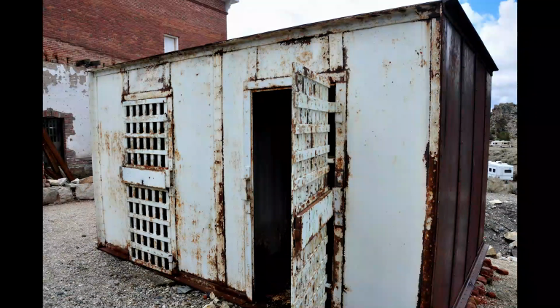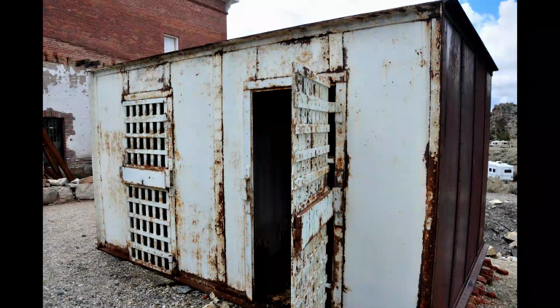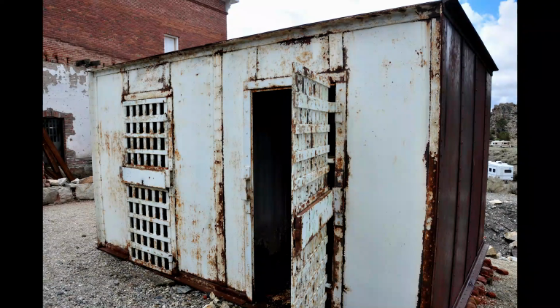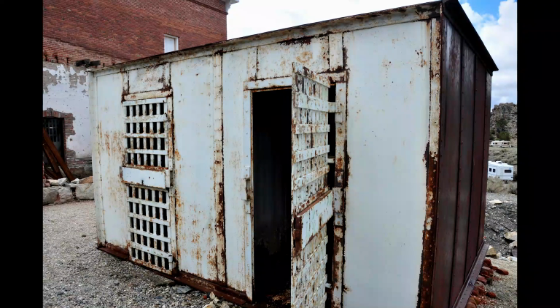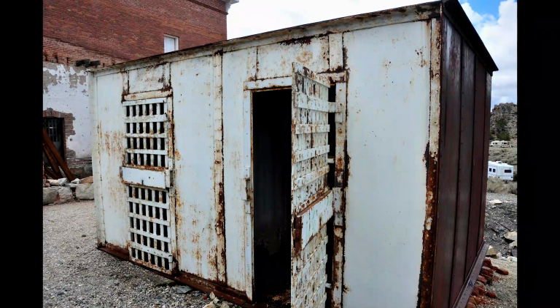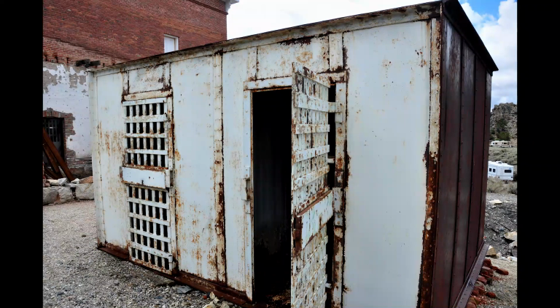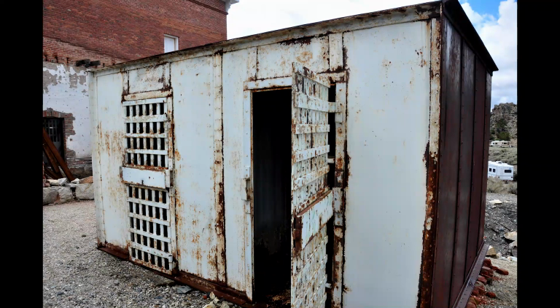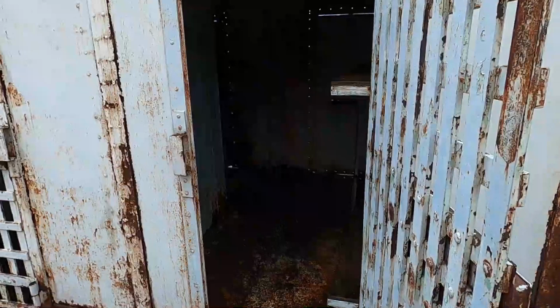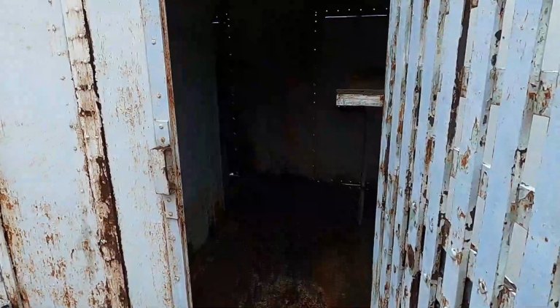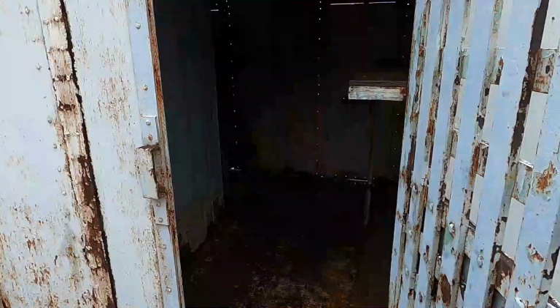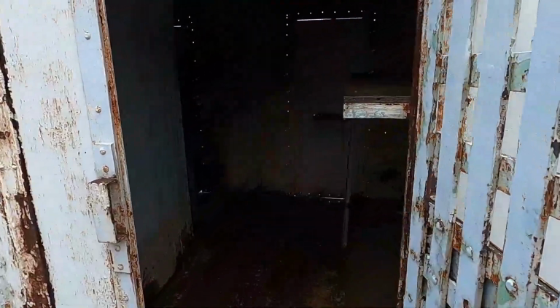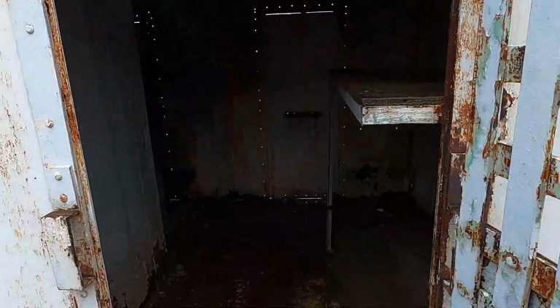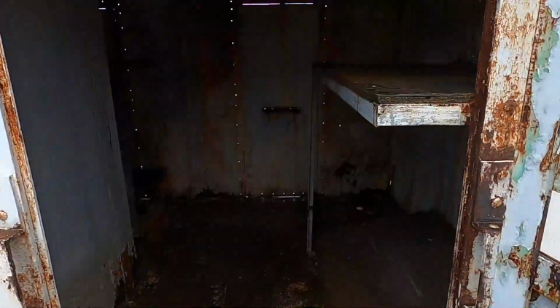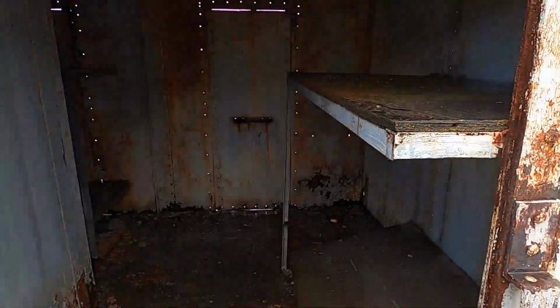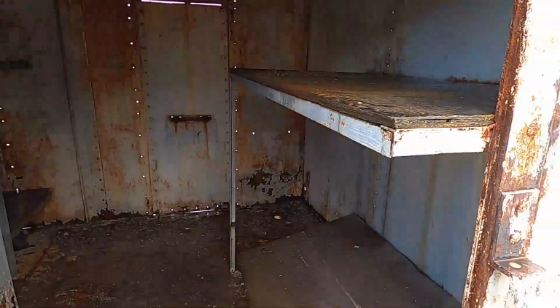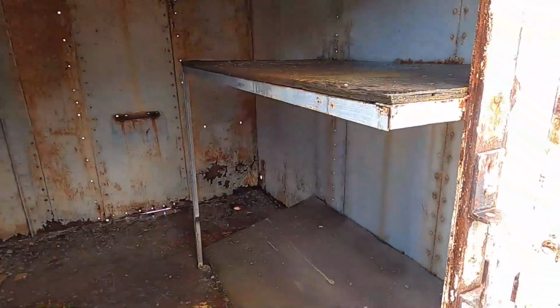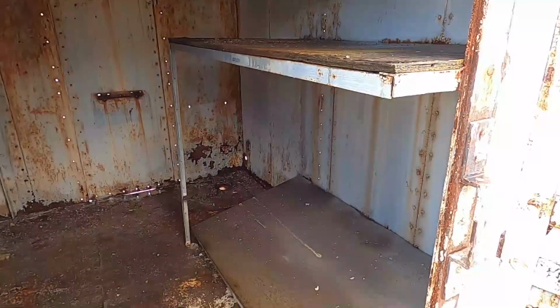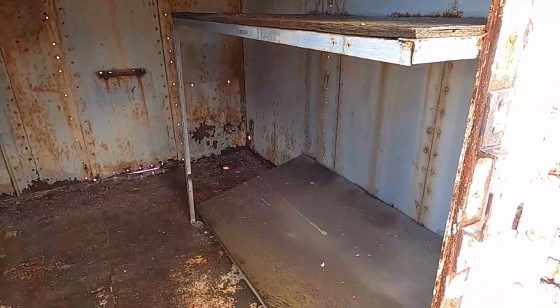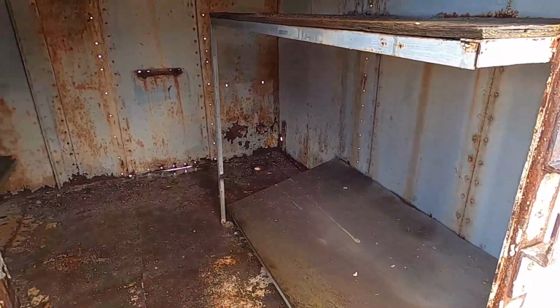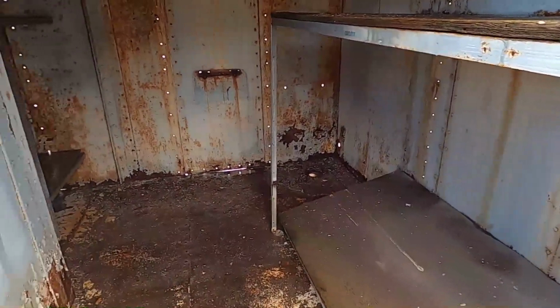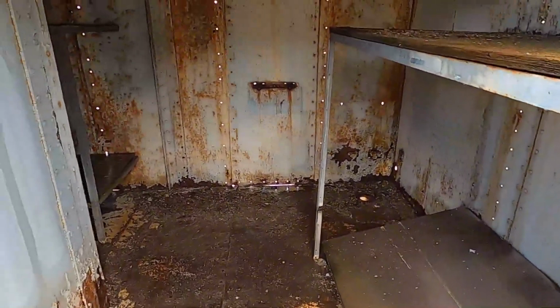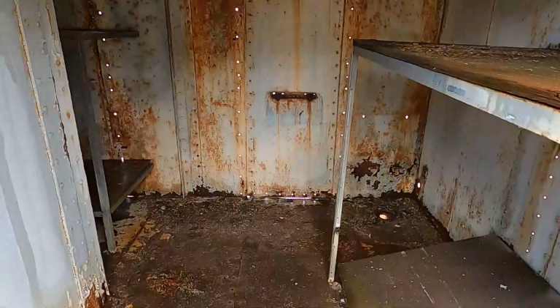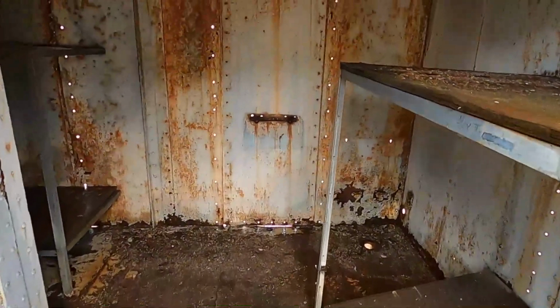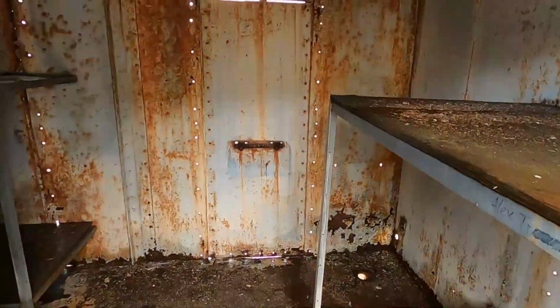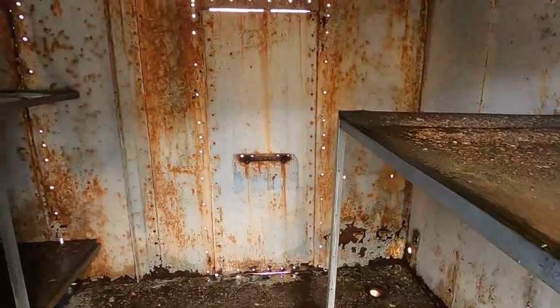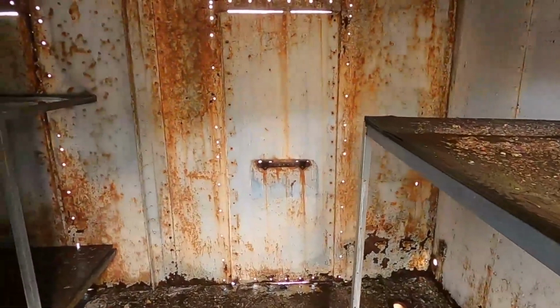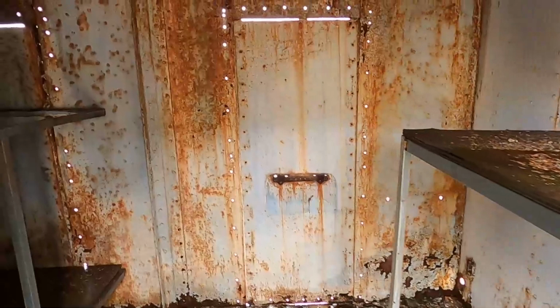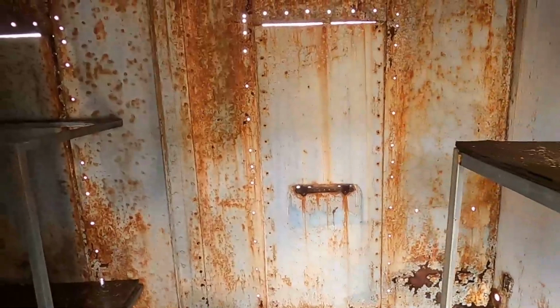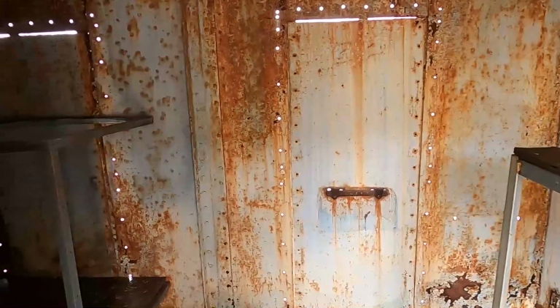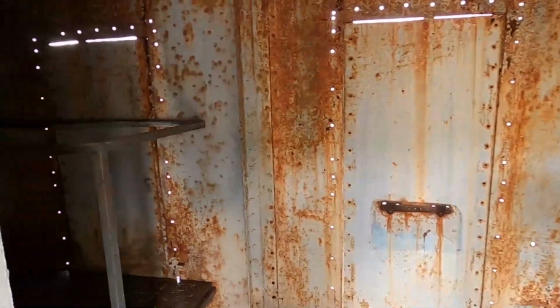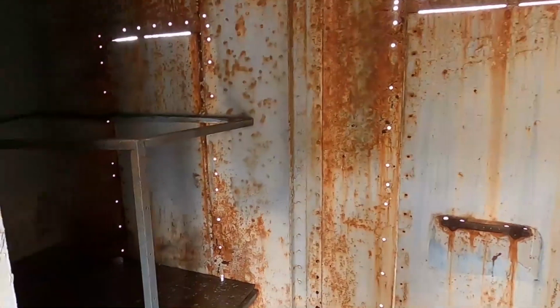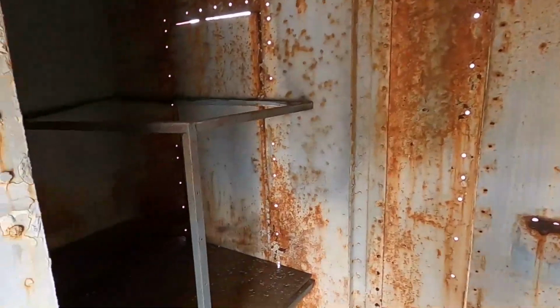This is the other jail. The wall on the left is for solitary confinement. Take a quick walk through. Definitely not somewhere I'd want to spend any amount of time.